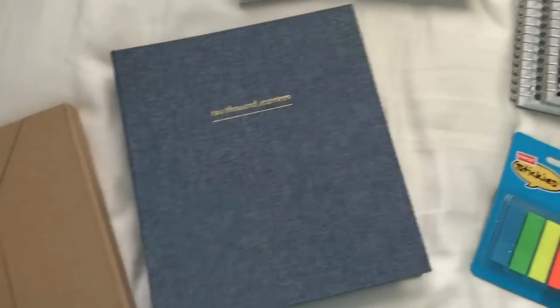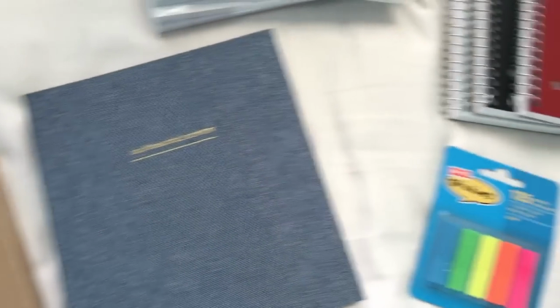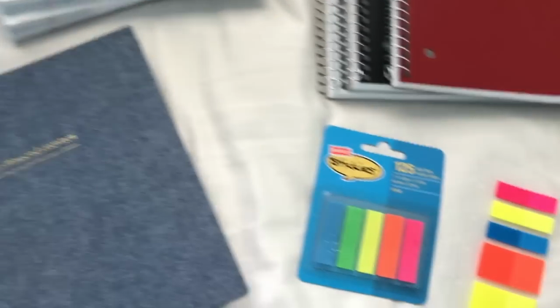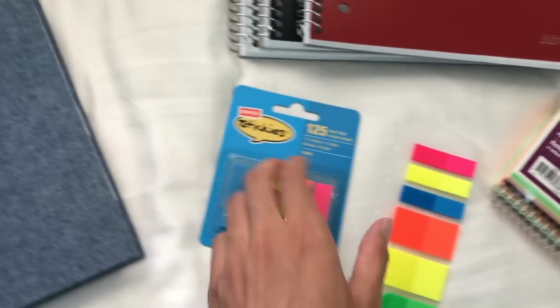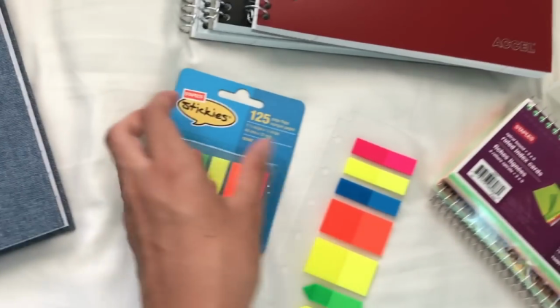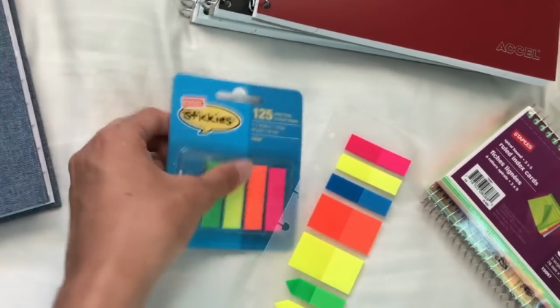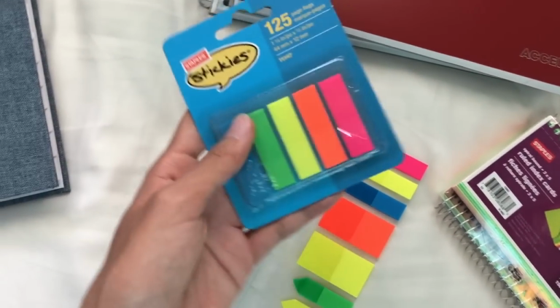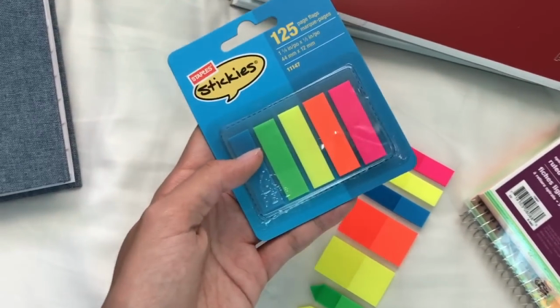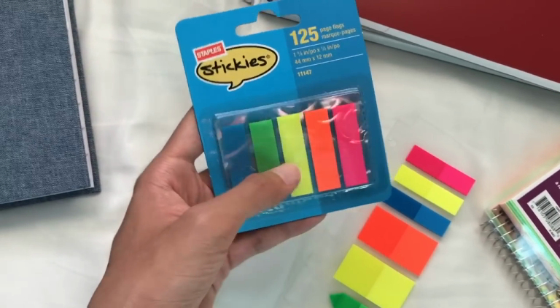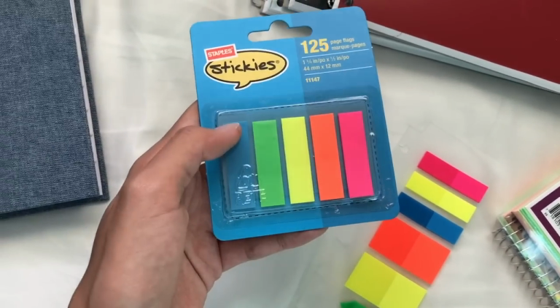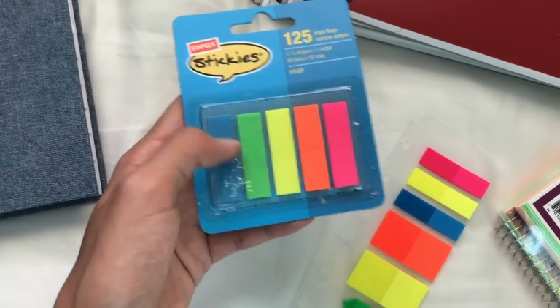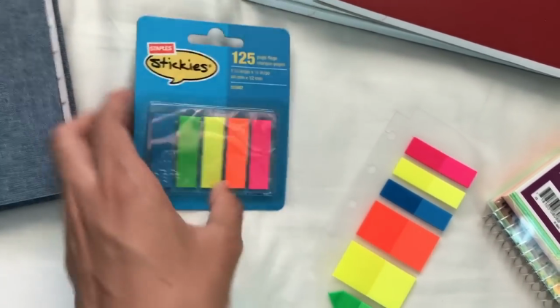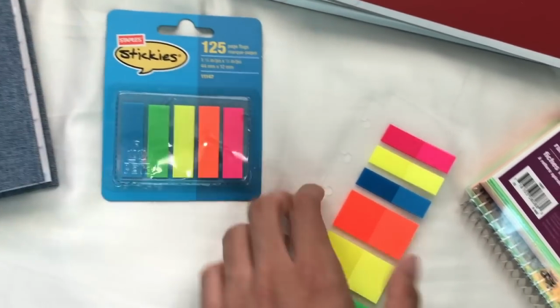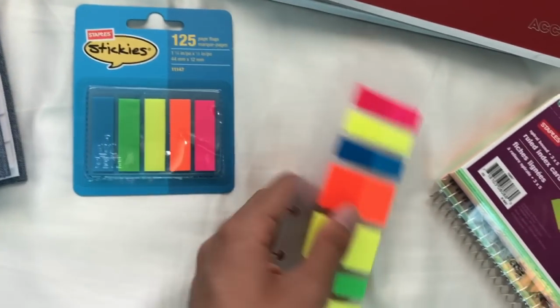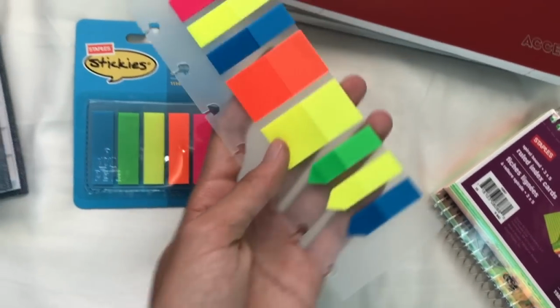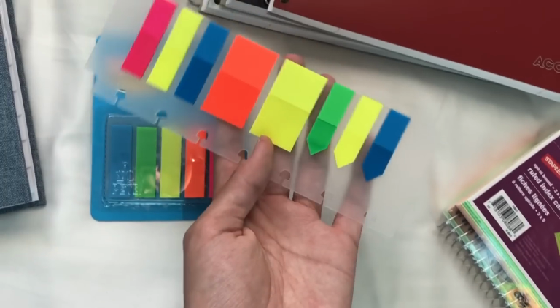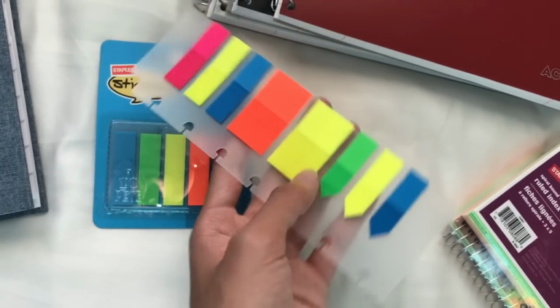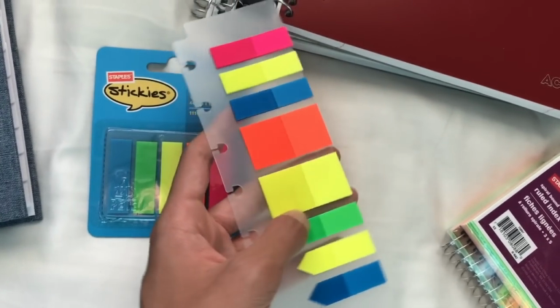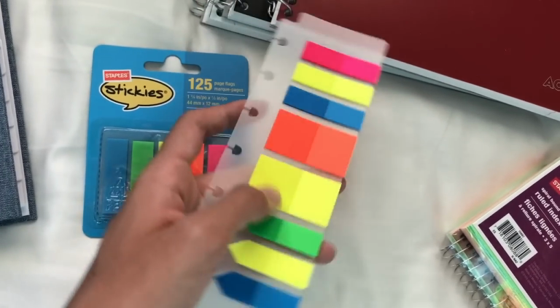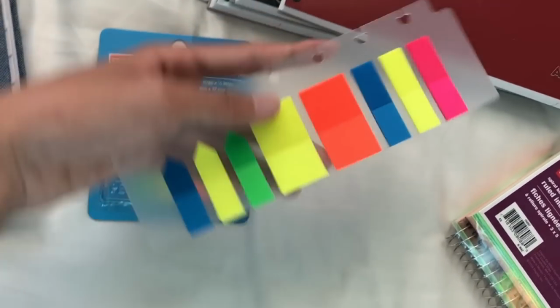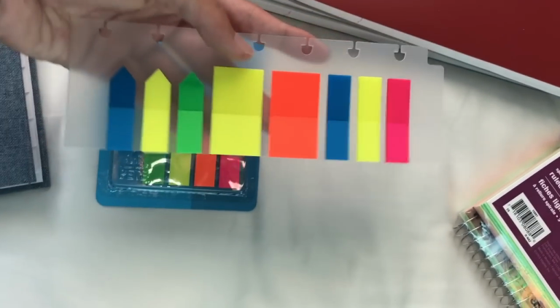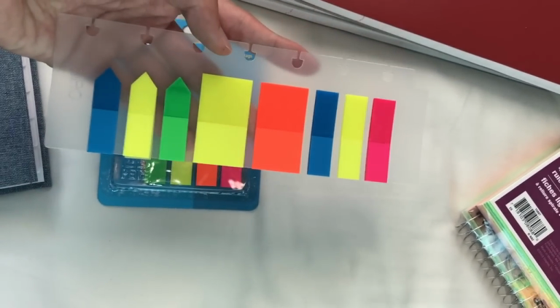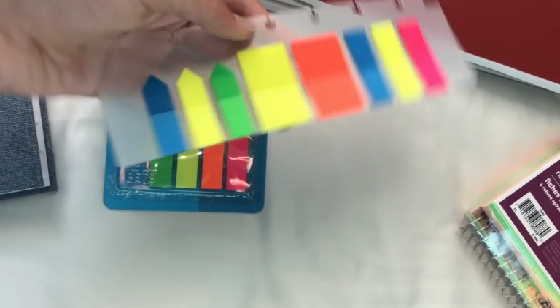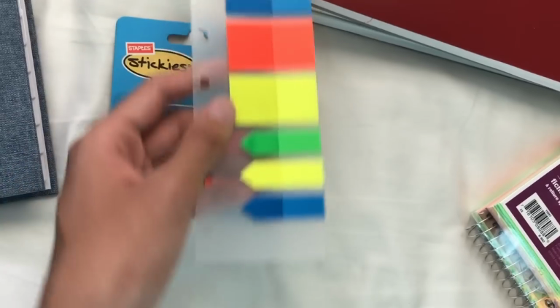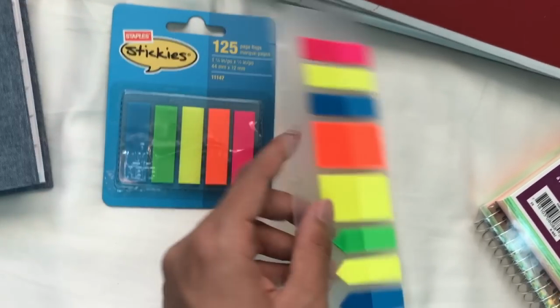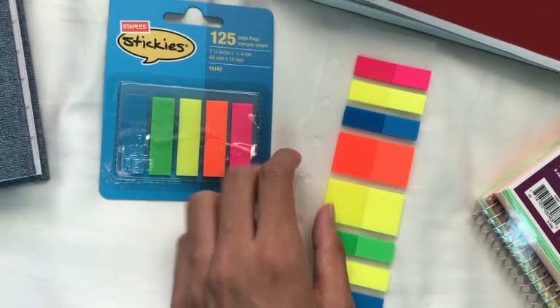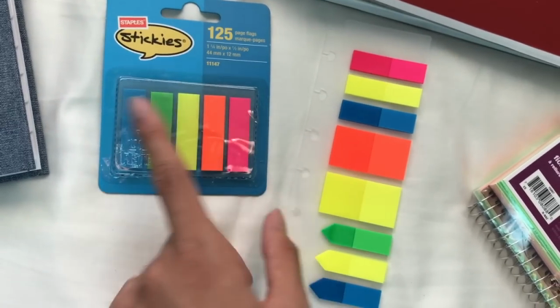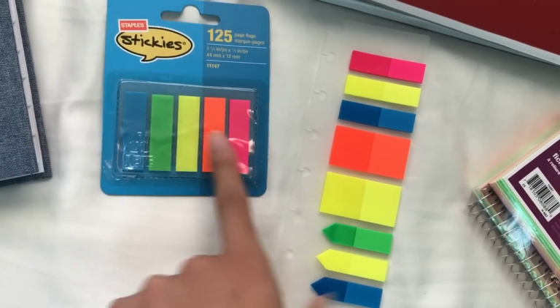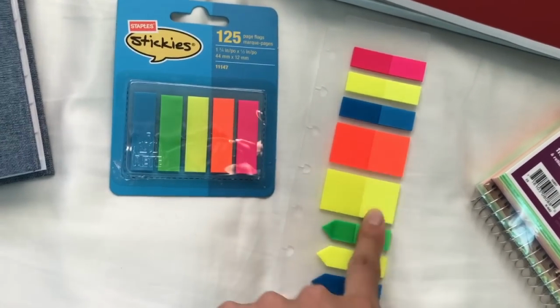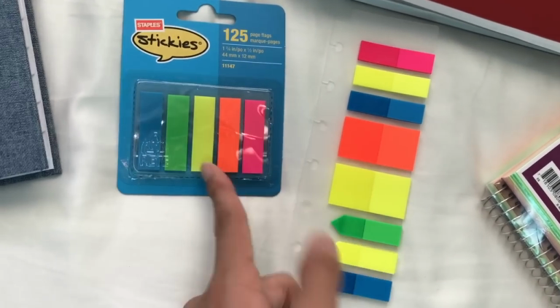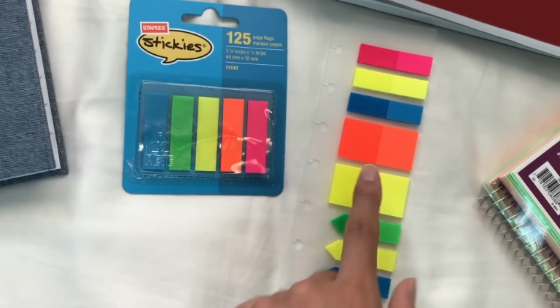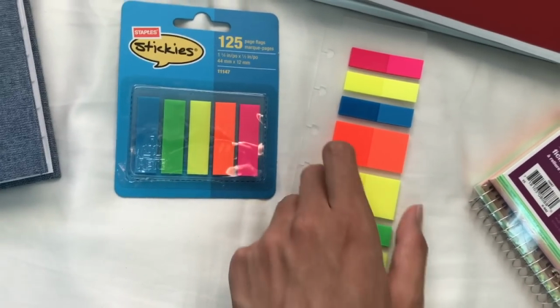After that, I bought some $1 plastic sticky tabs. I'm going to use them in my textbooks and other books. I also bought a set with various sticky tabs just to keep me through my last year of high school.